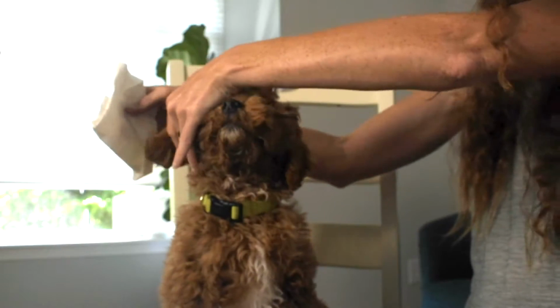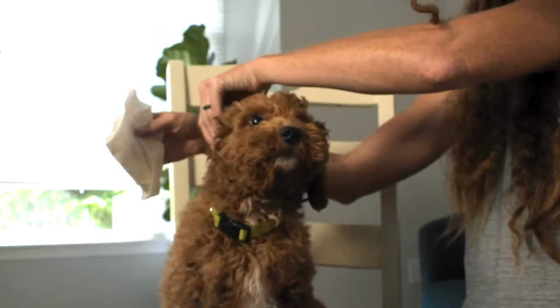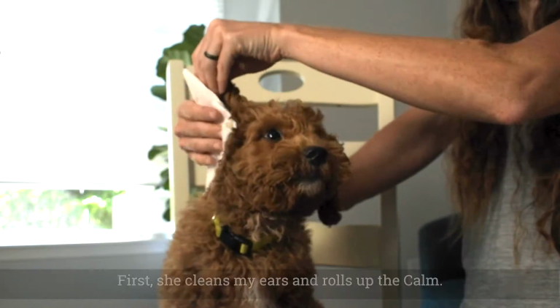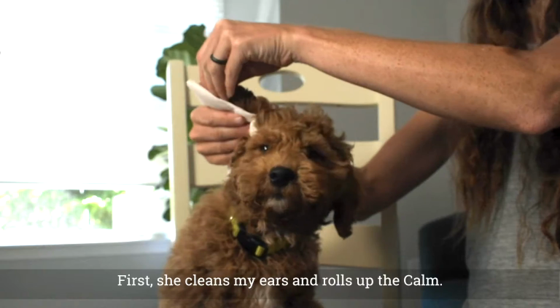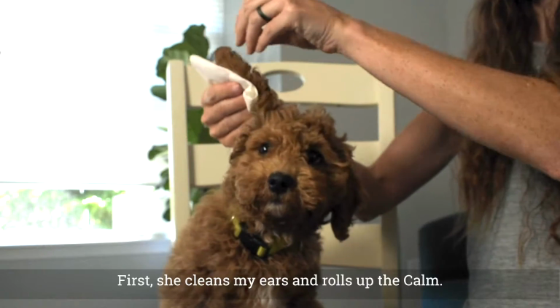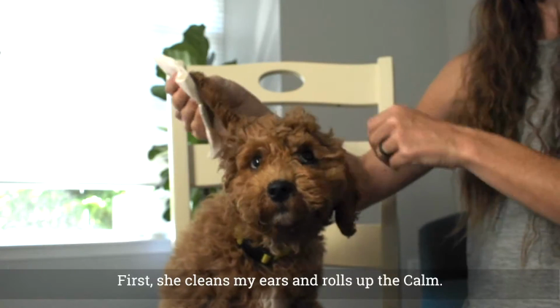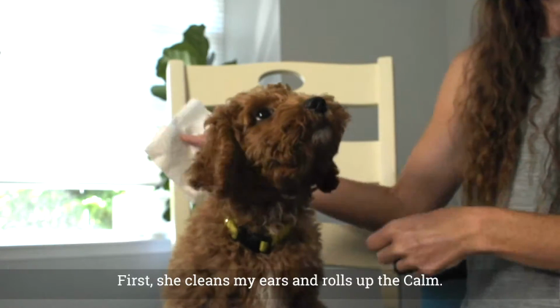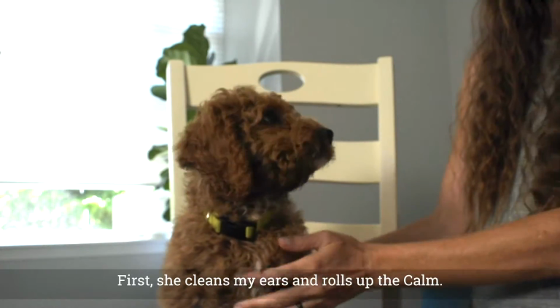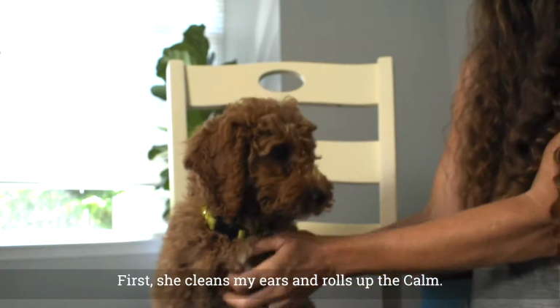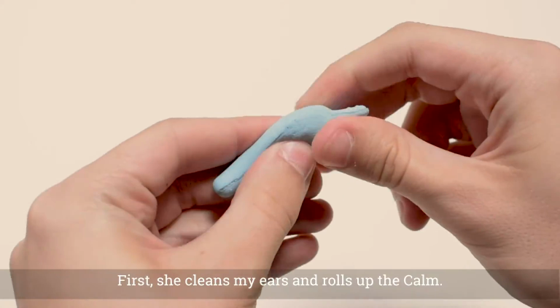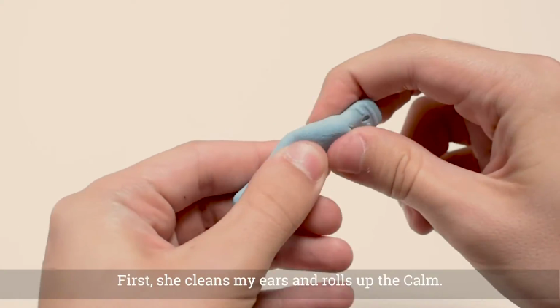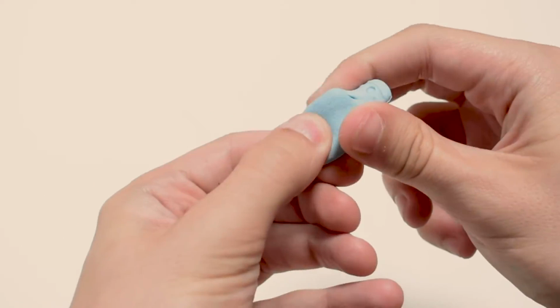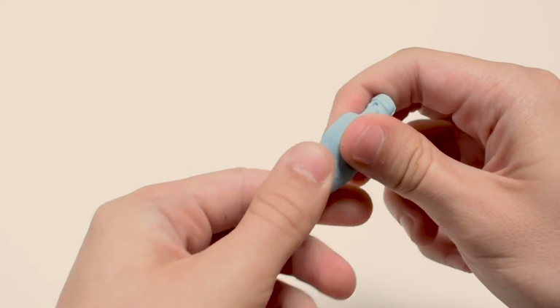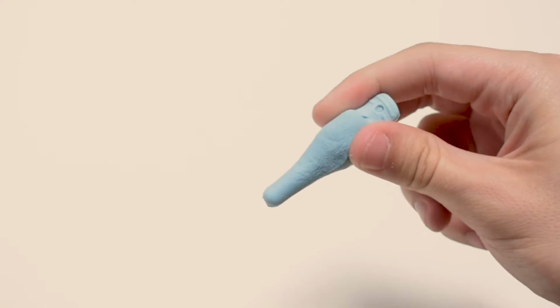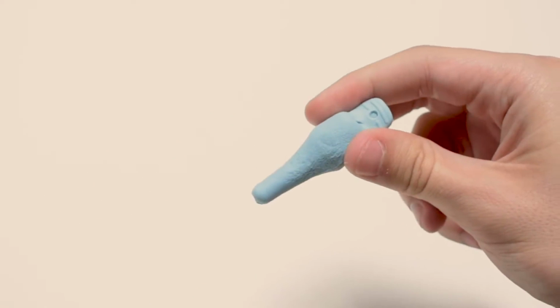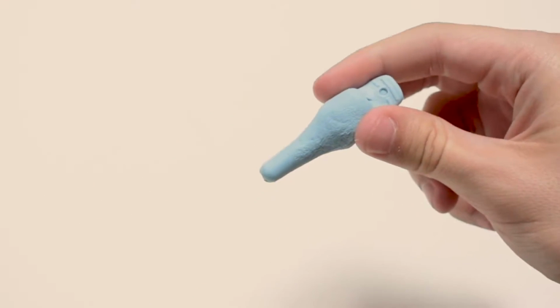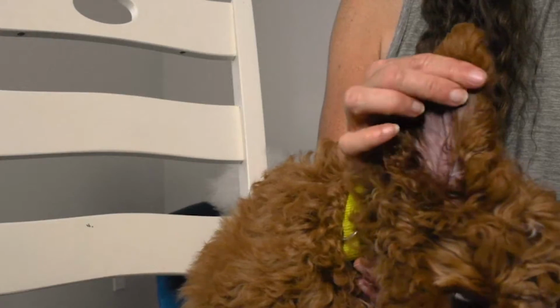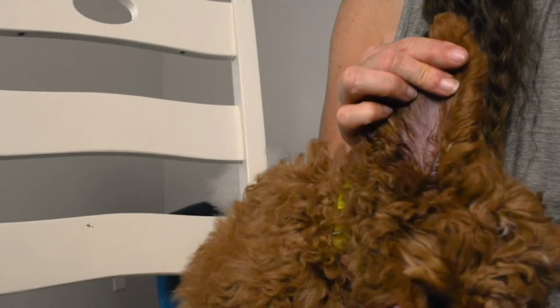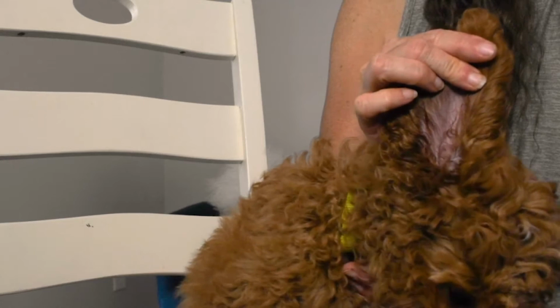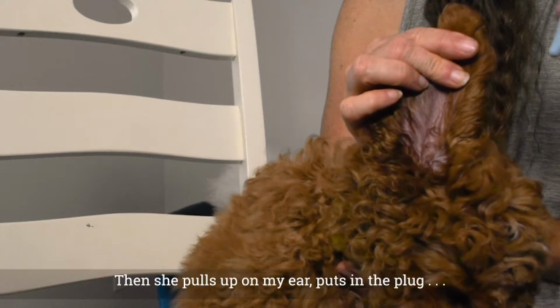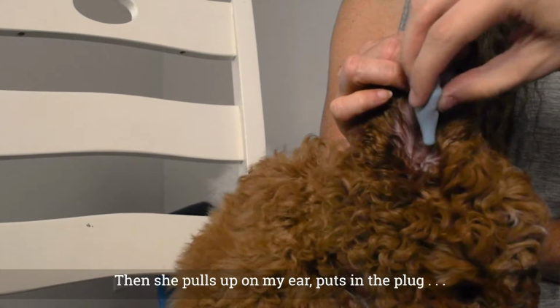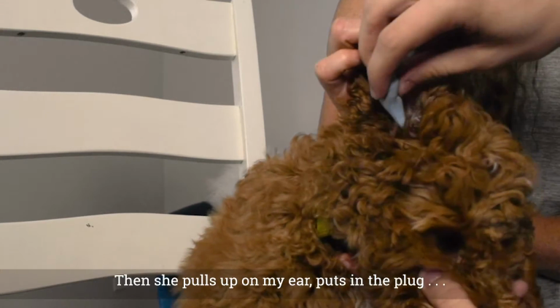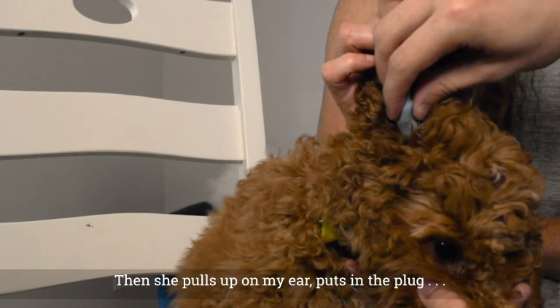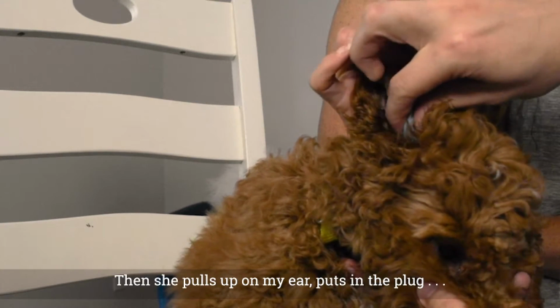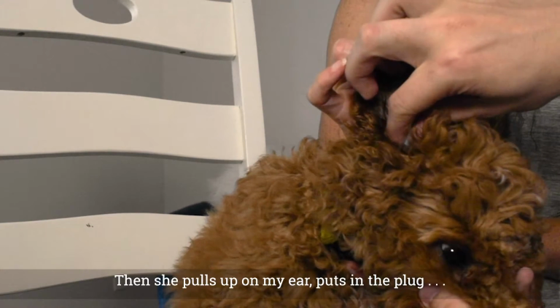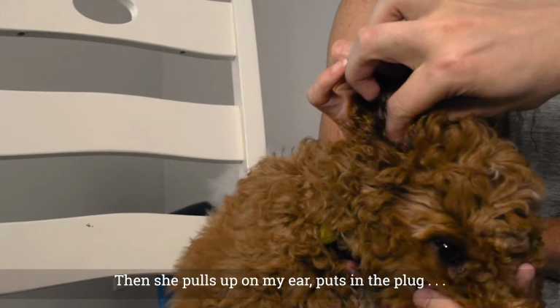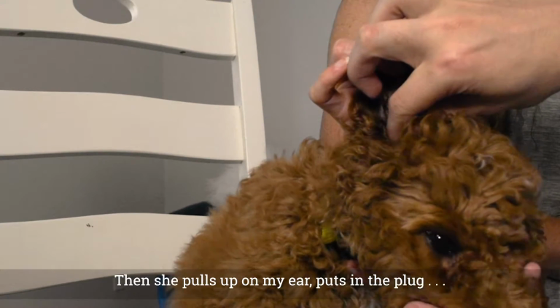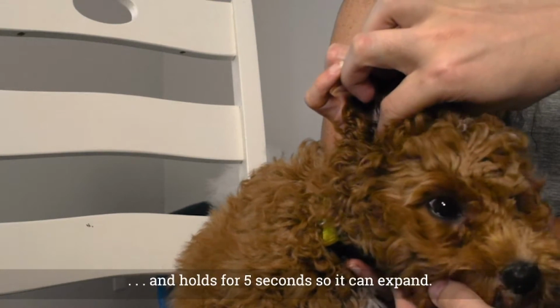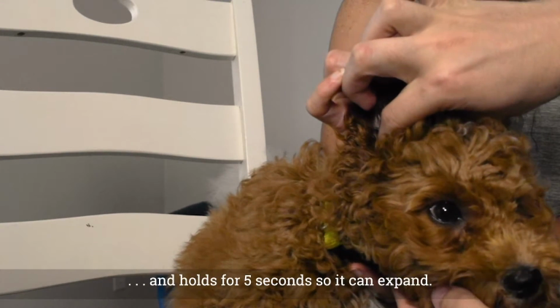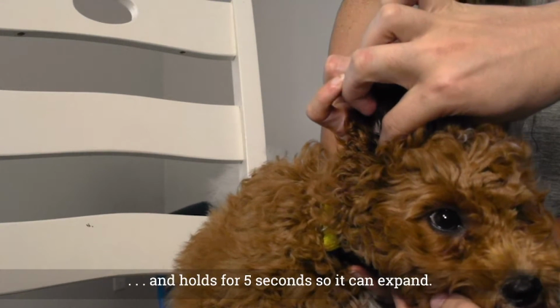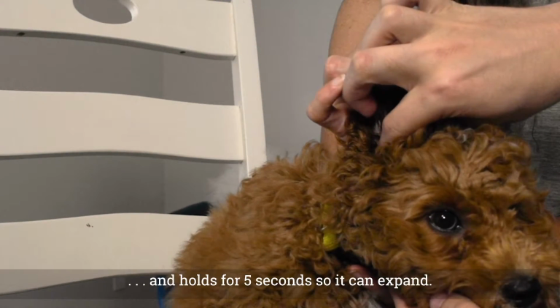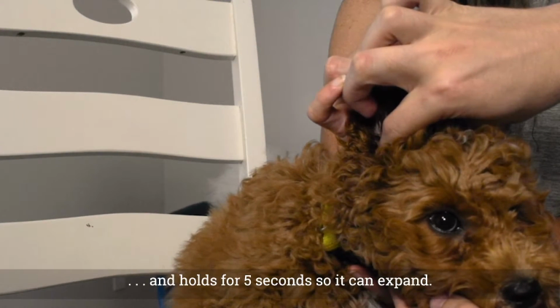First, she cleans my ears and rolls up the calm. Then she pulls up on my ear, puts in the plug, and holds for 5 seconds so it can expand.